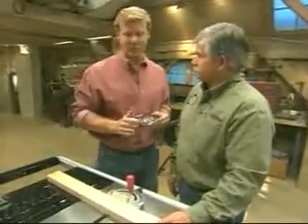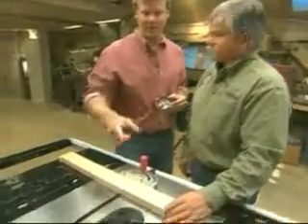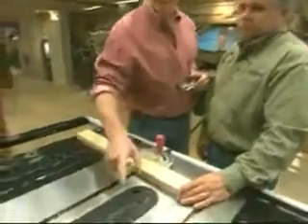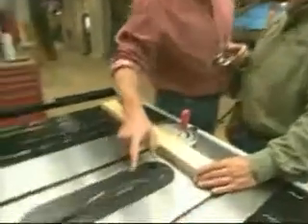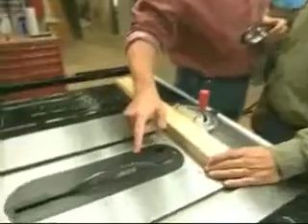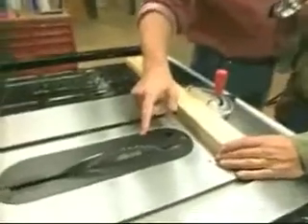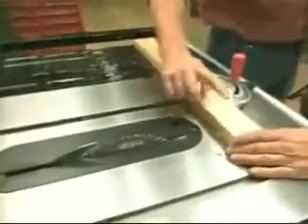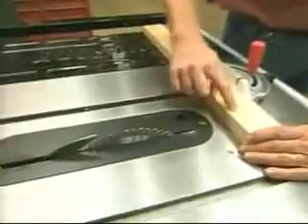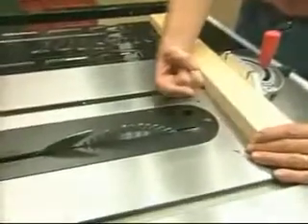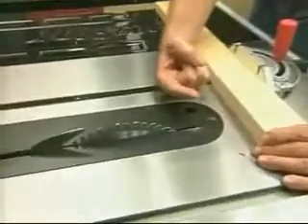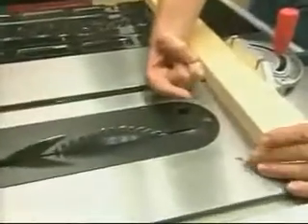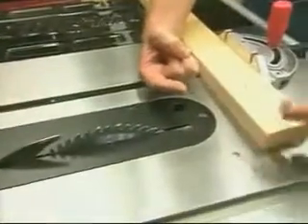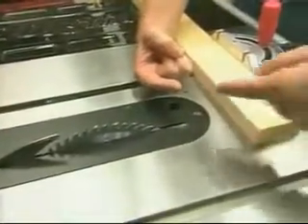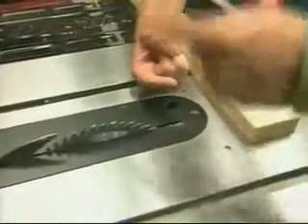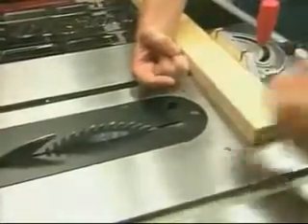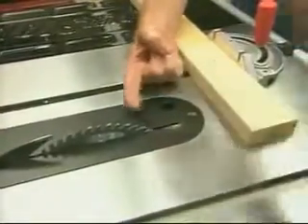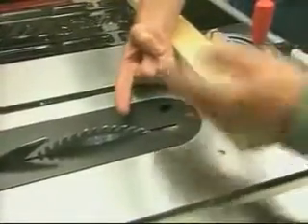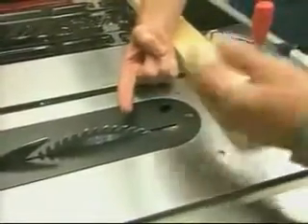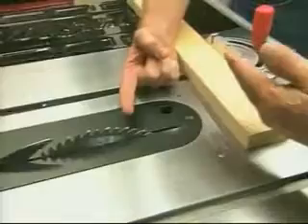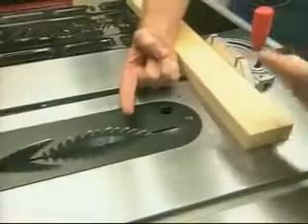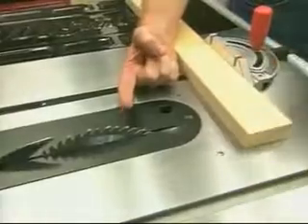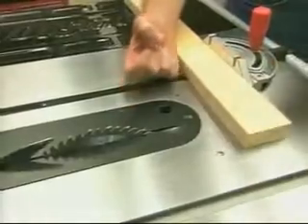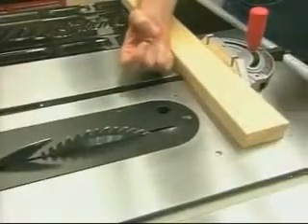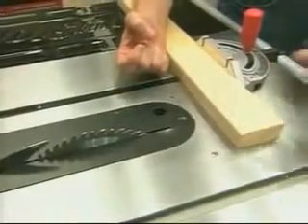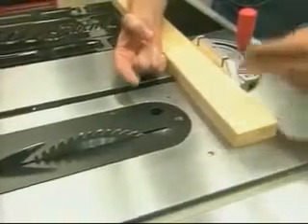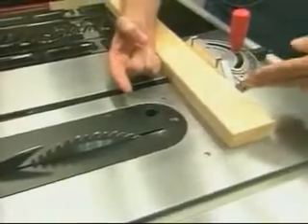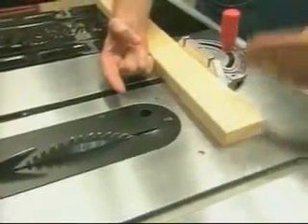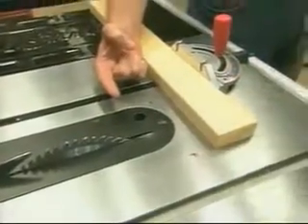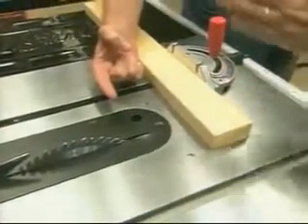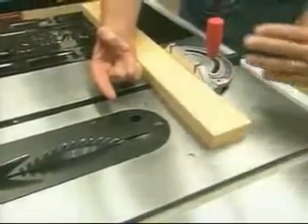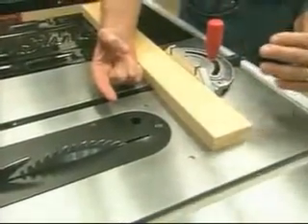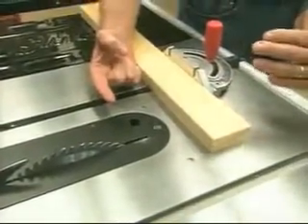So how does it actually sense the difference between, say, a piece of wood and your finger? There's an electrical current that runs through the blade that will sense the moisture from my skin, shutting that blade off instantly.